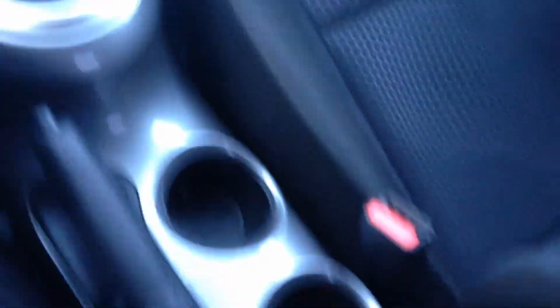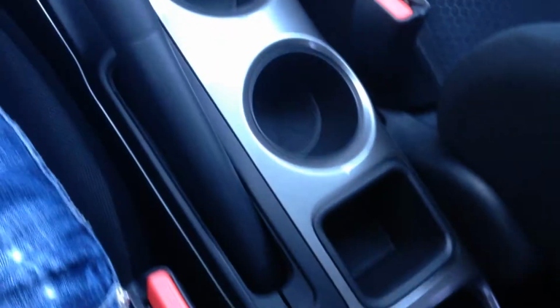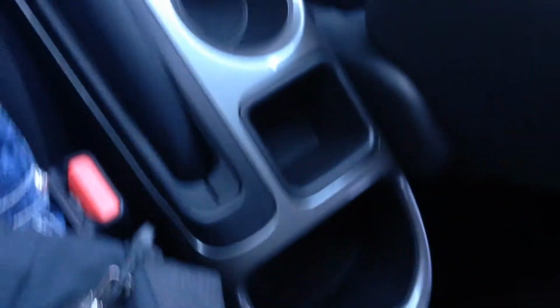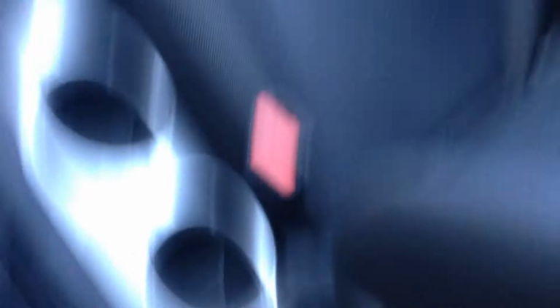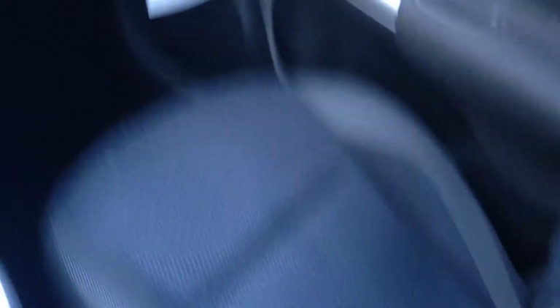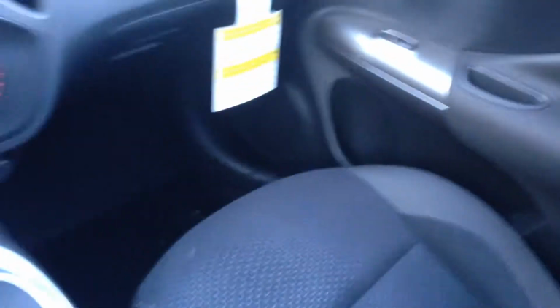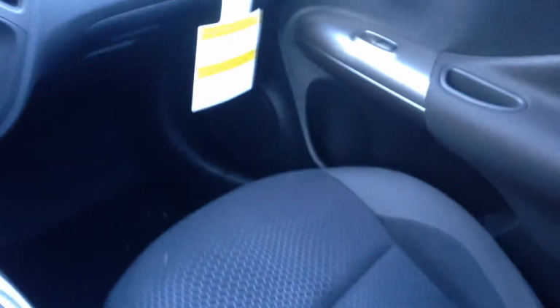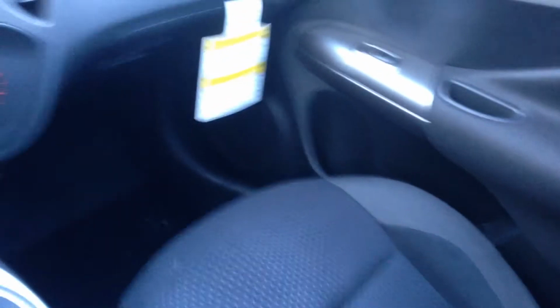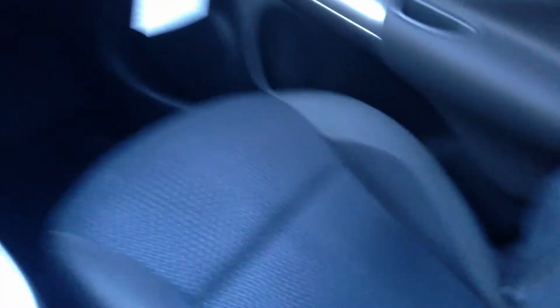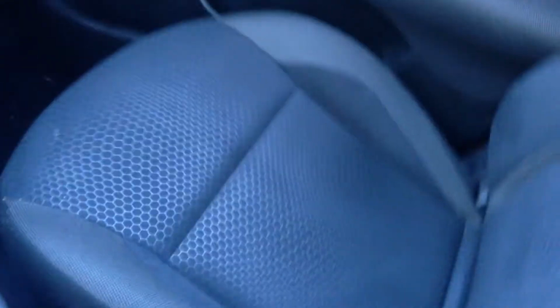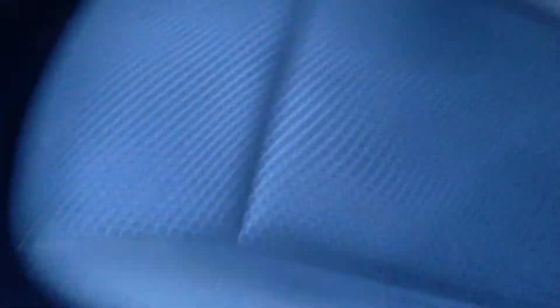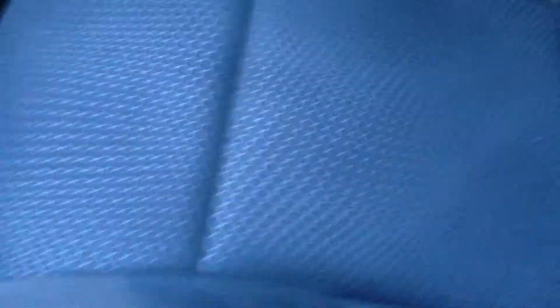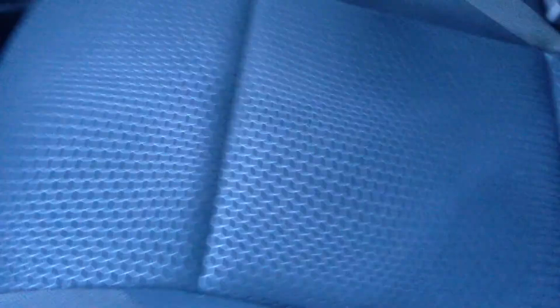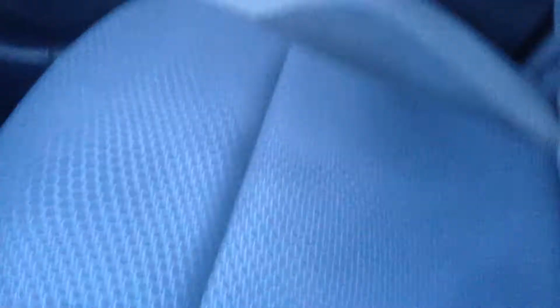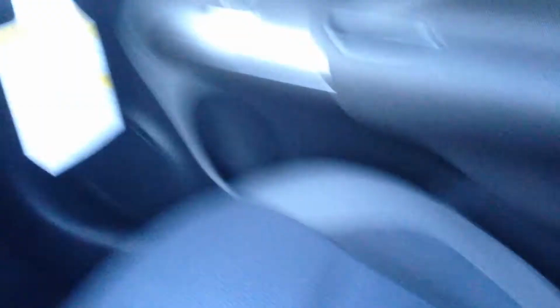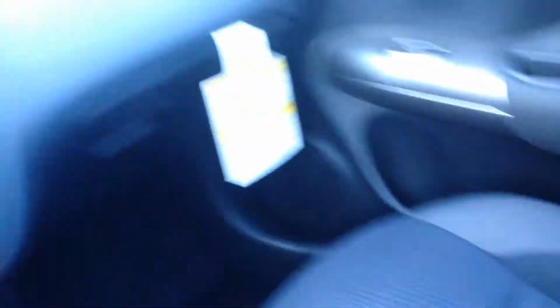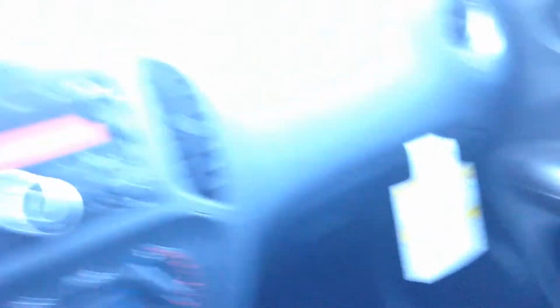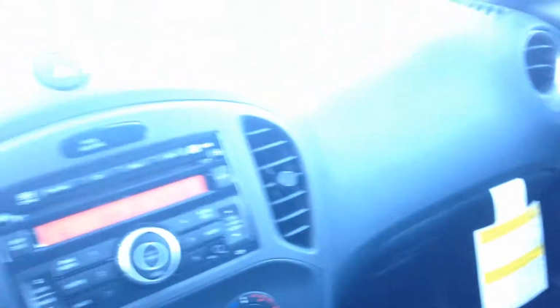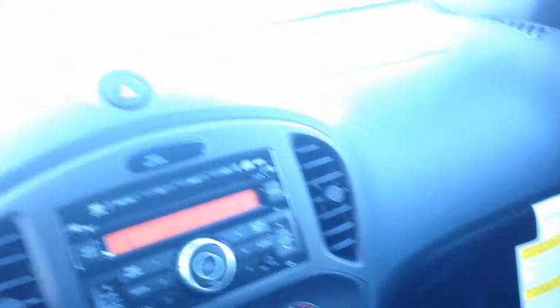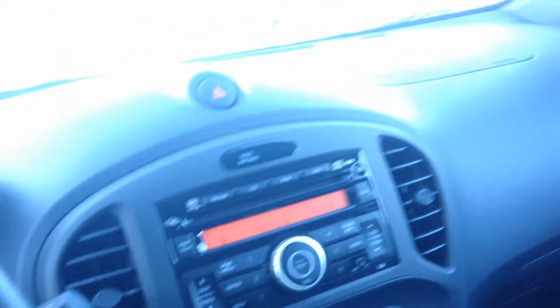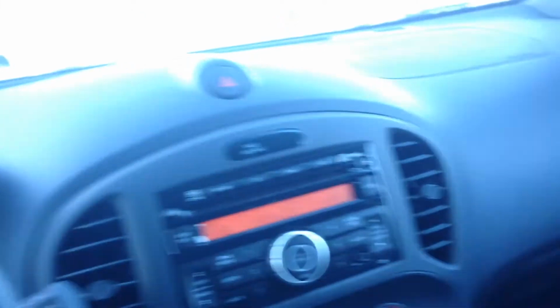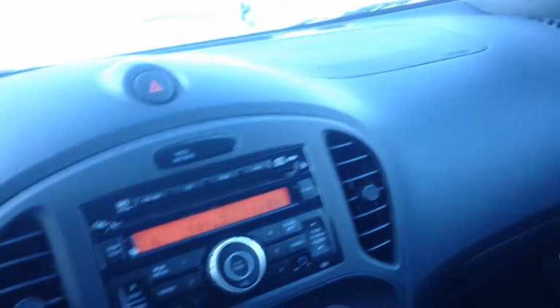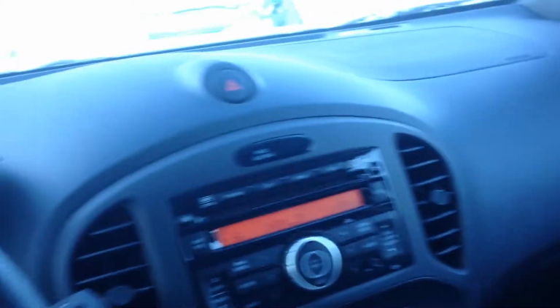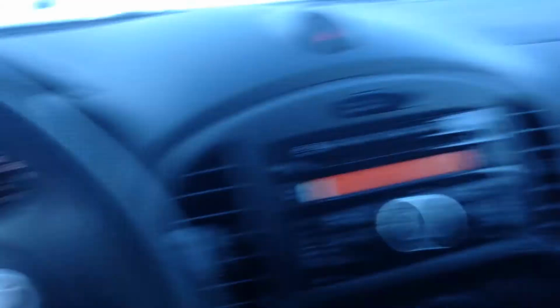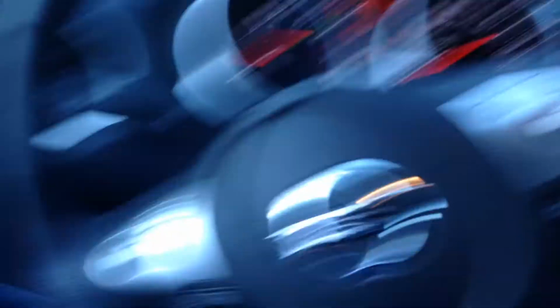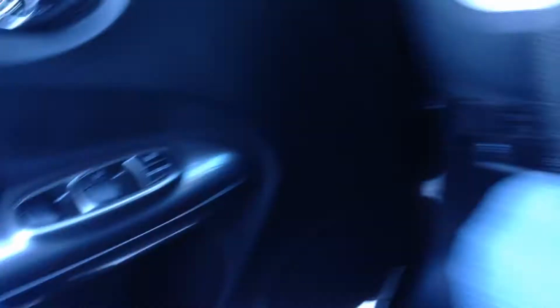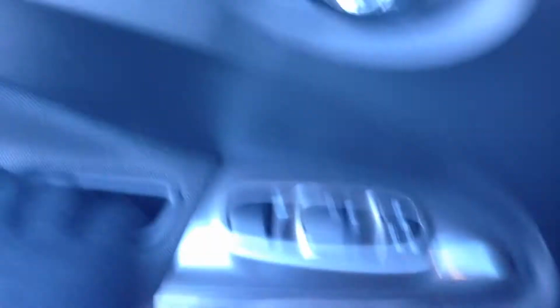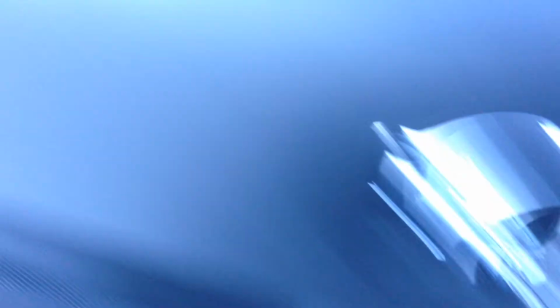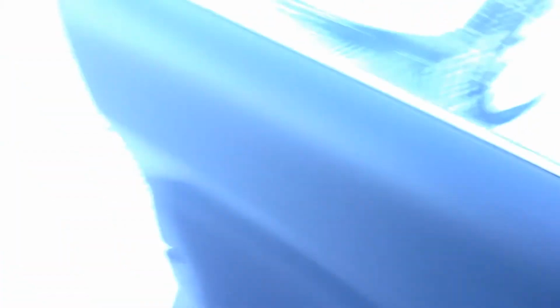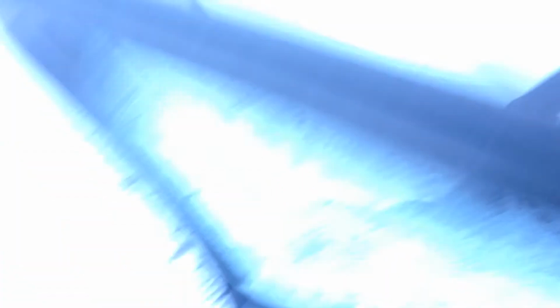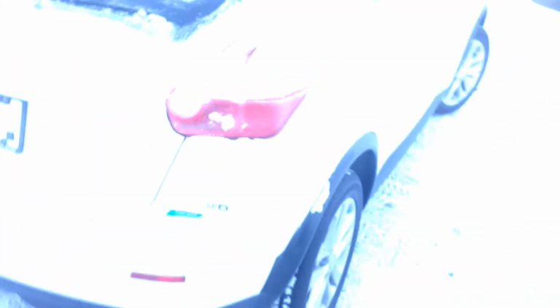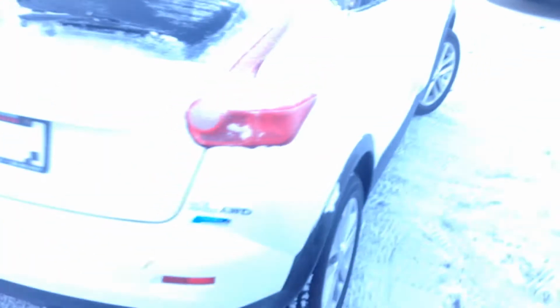Cup holders. Quite a bit of space in here. Nice premium cloth interior. Now this is an SV model like I said, so what we'll do is go over to the SL model right here.